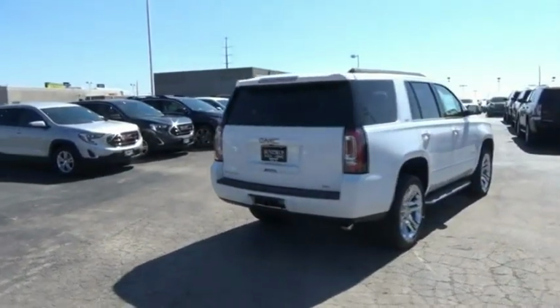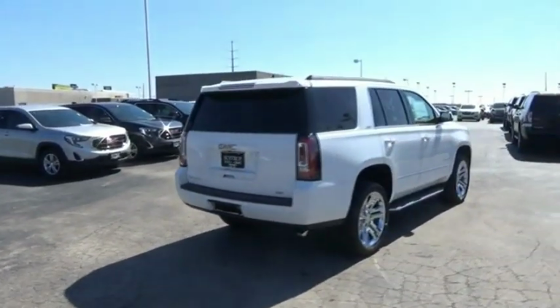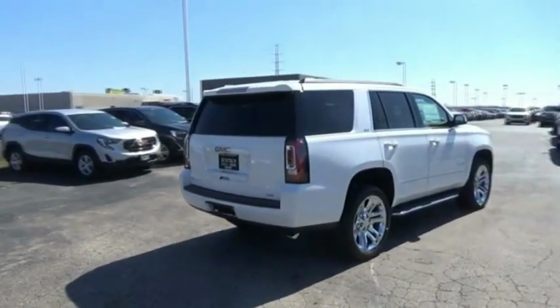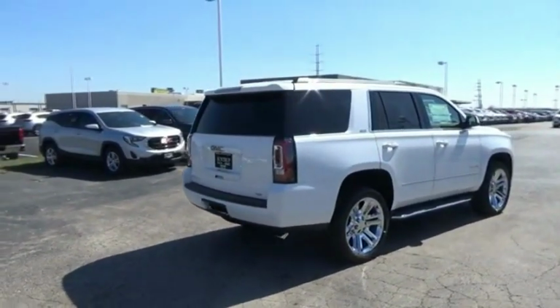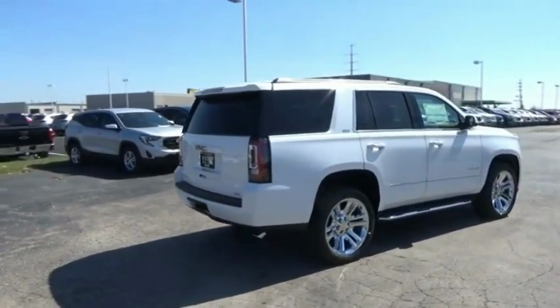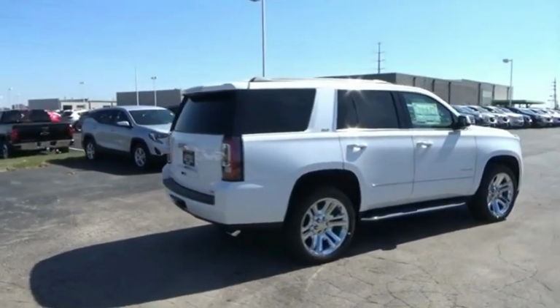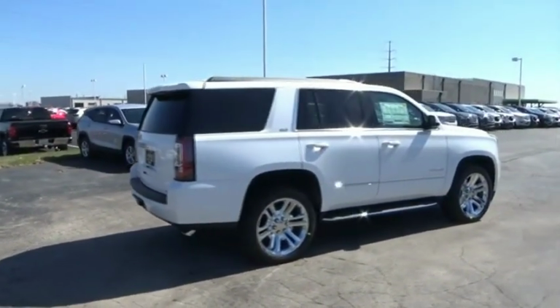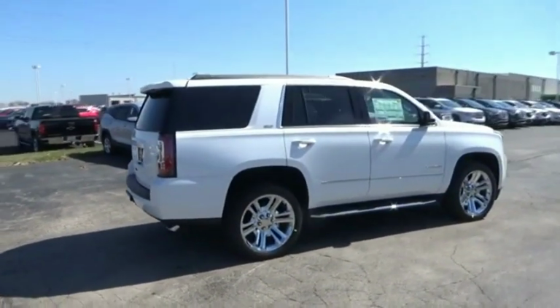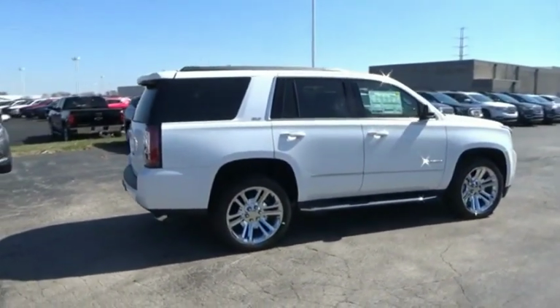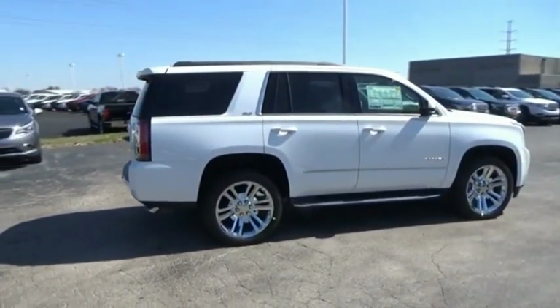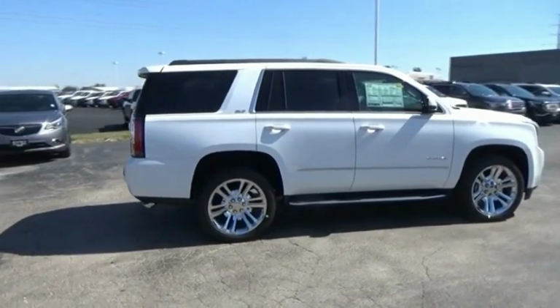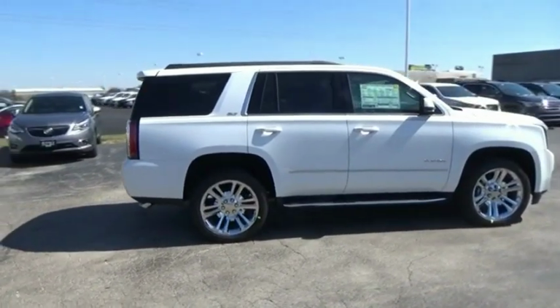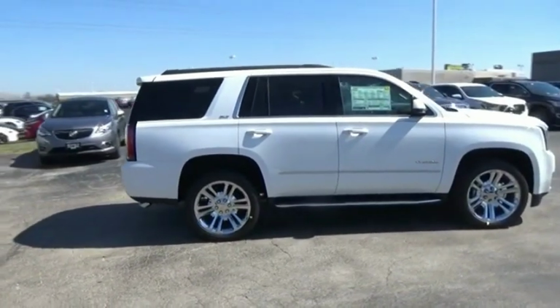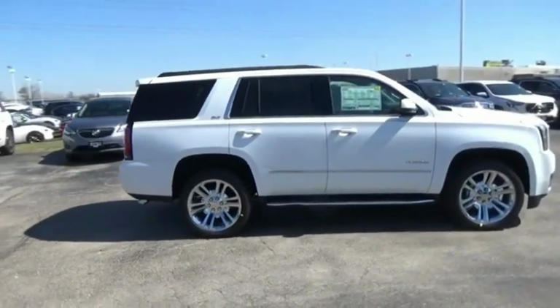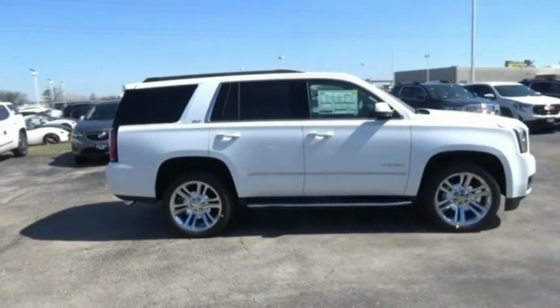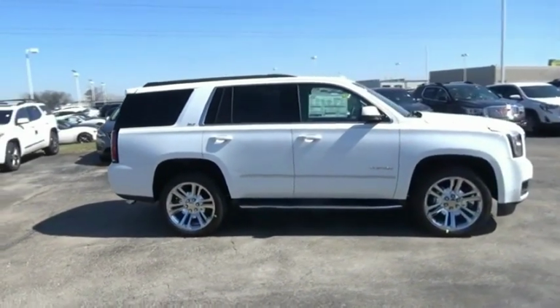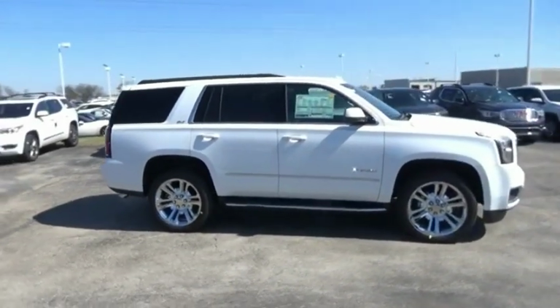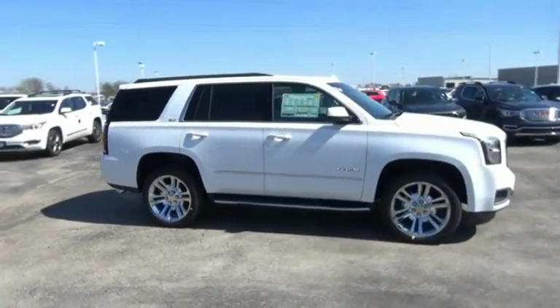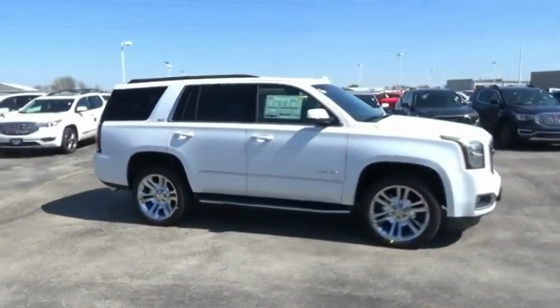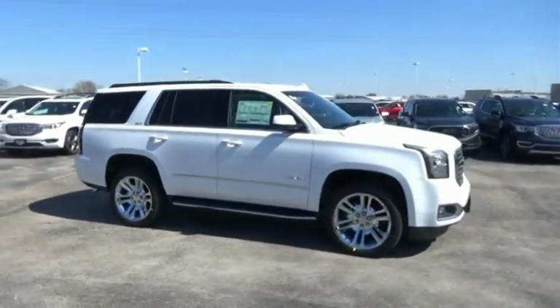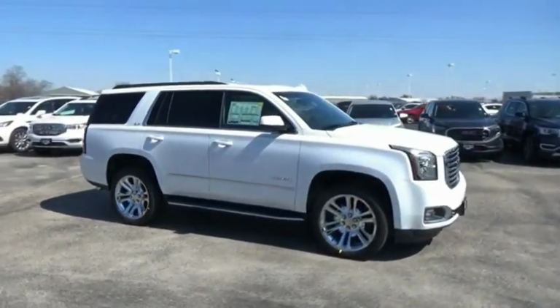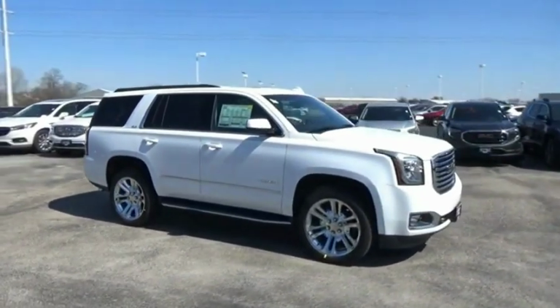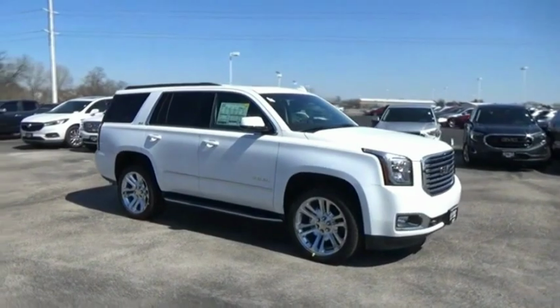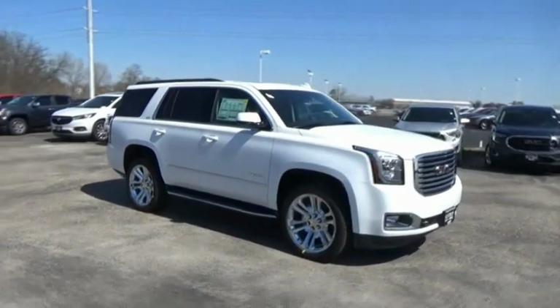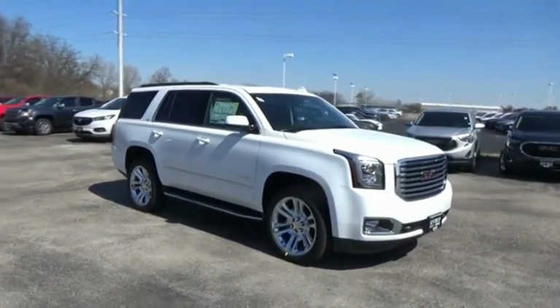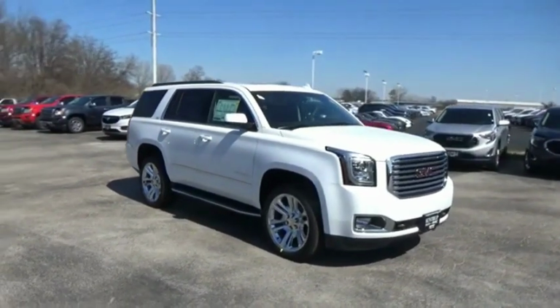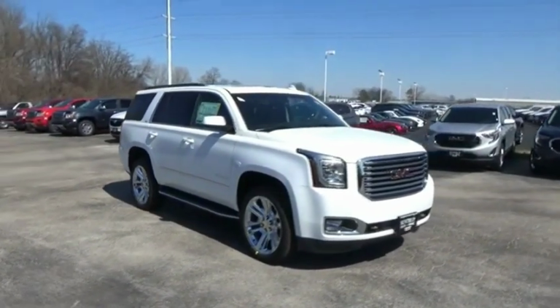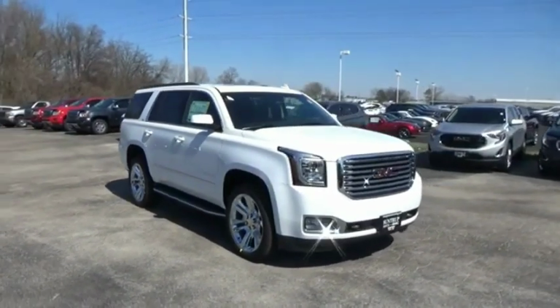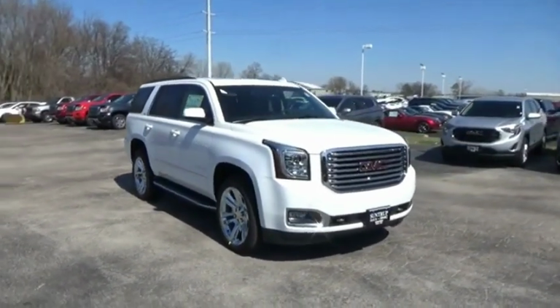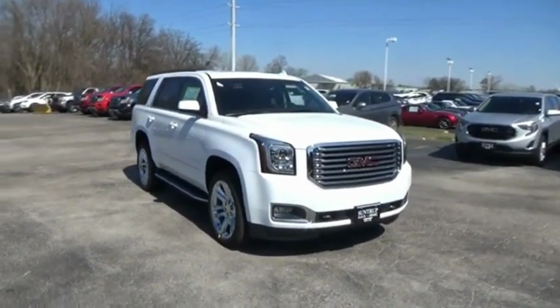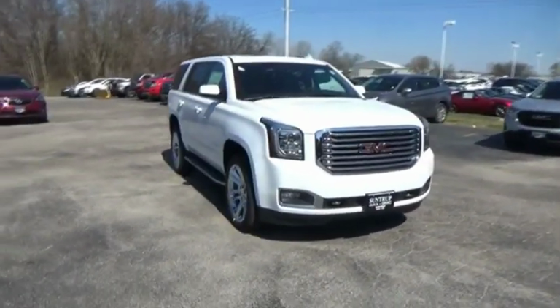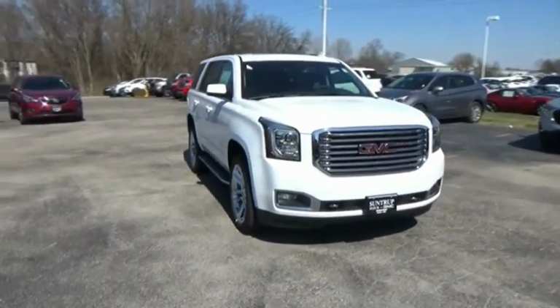Boasting a Vortec 5.3-liter V8 with active fuel management and flex fuel, Yukon is agile and capable. This isn't just a vehicle, it's an experience. So stop in for a test drive today.